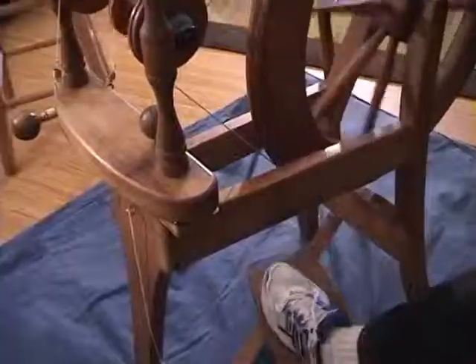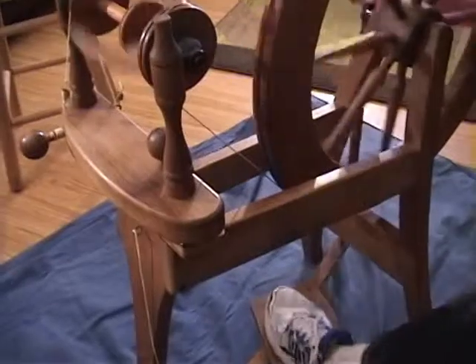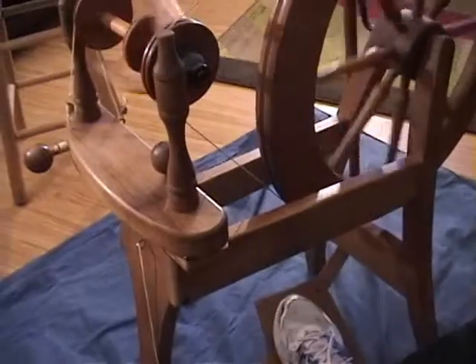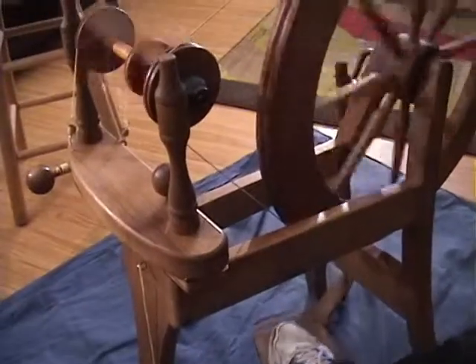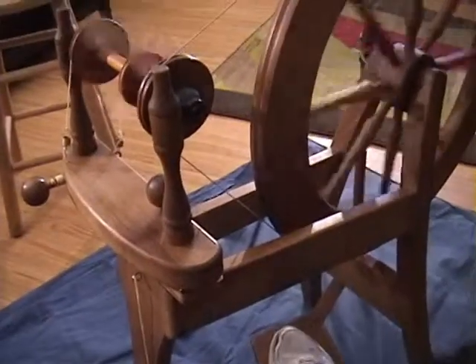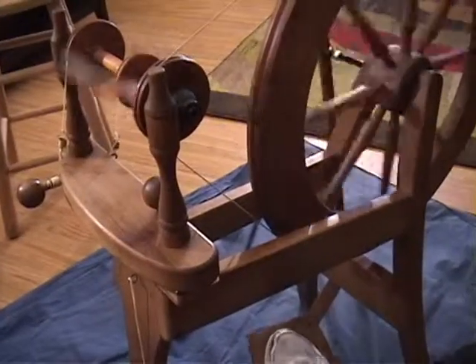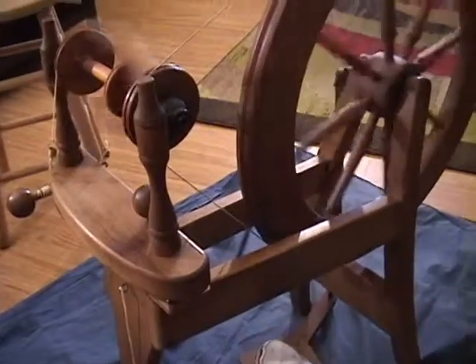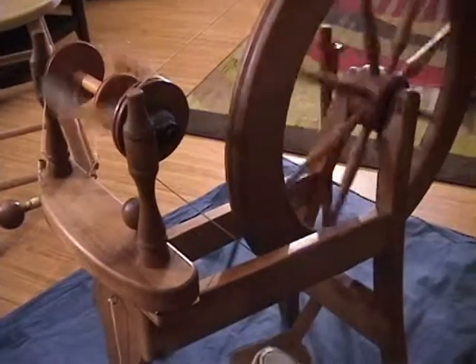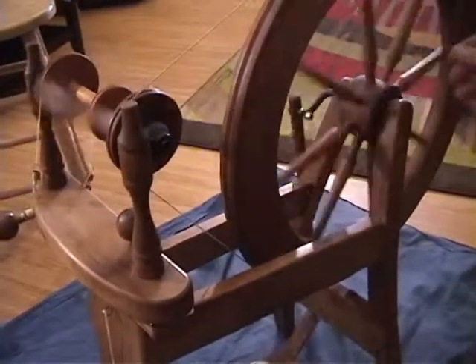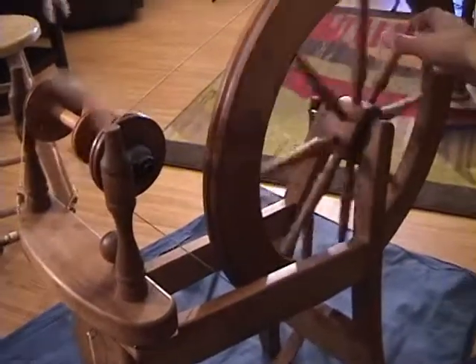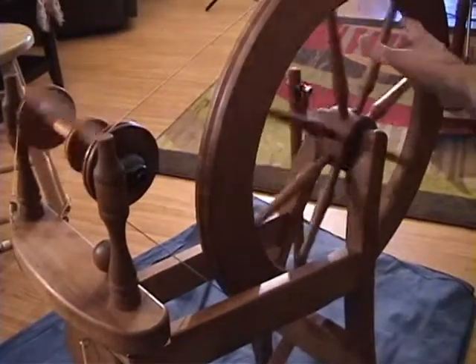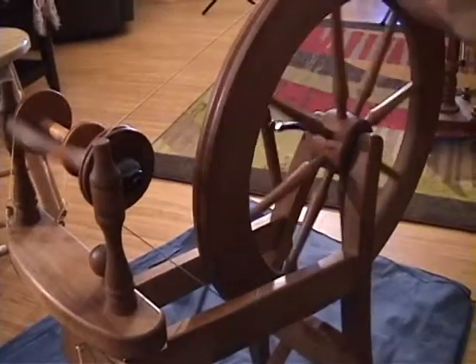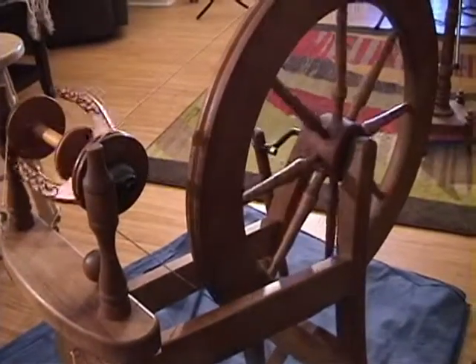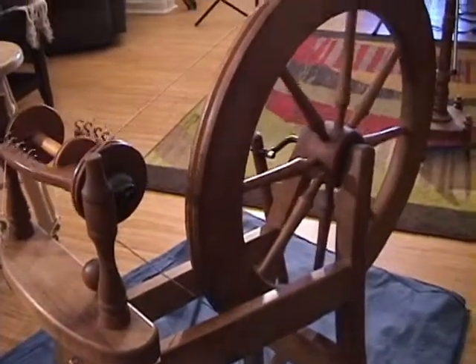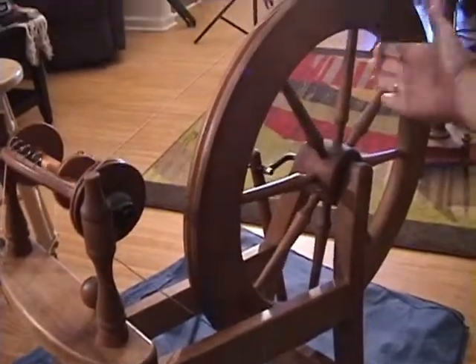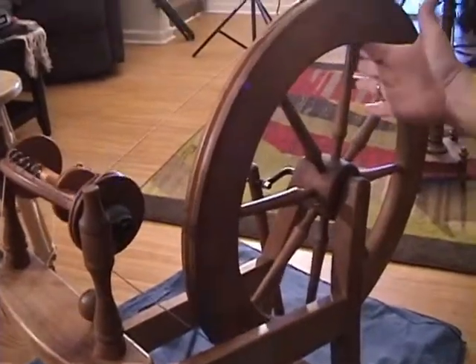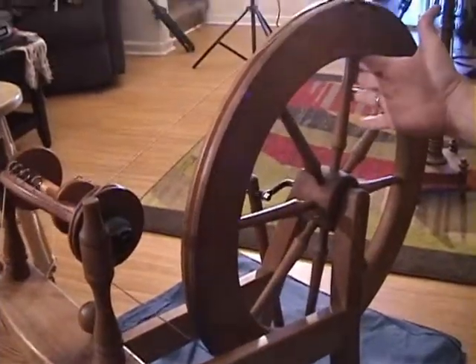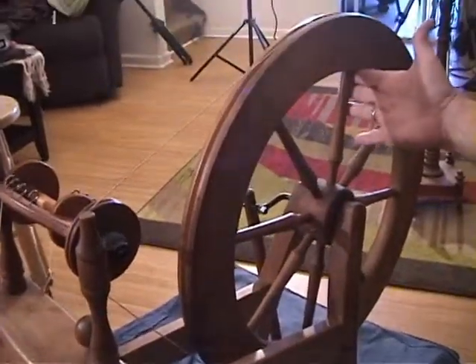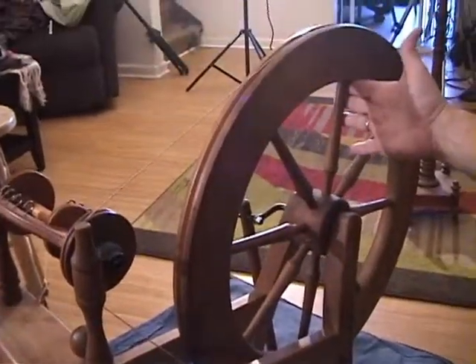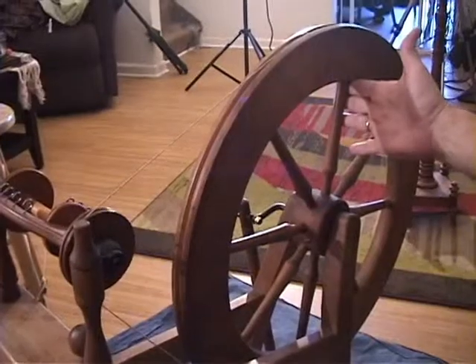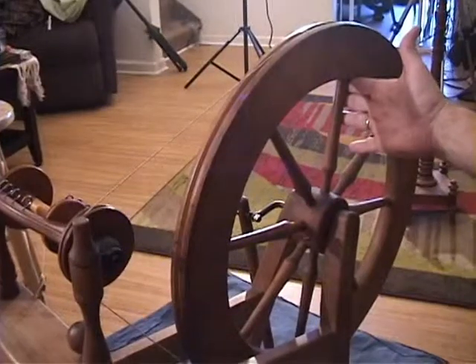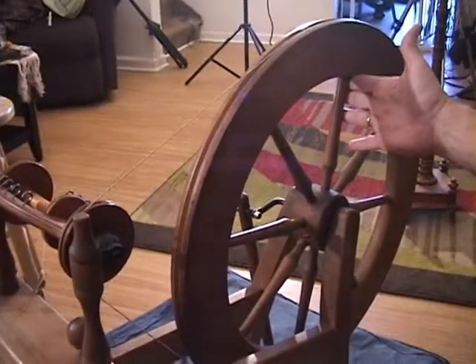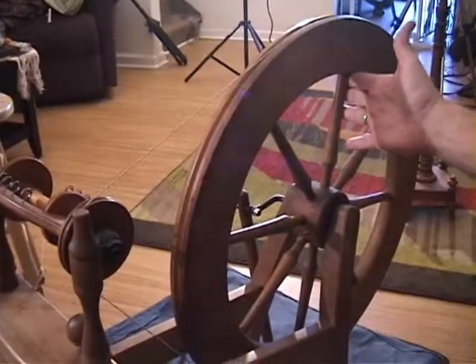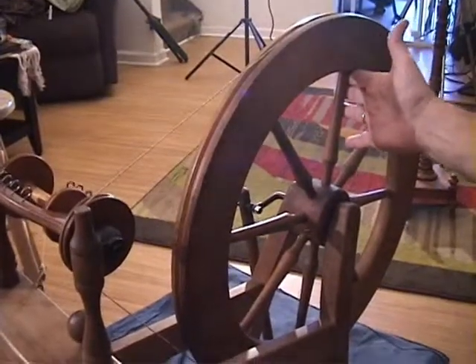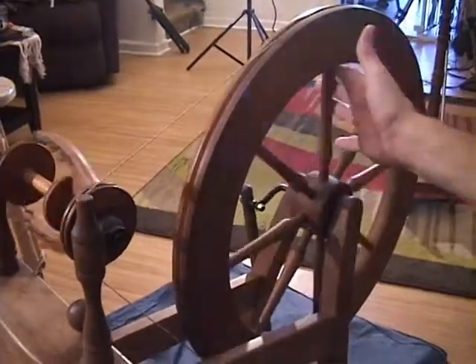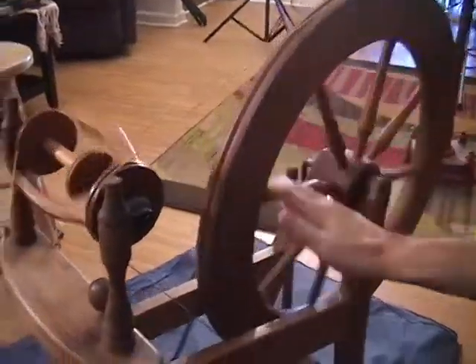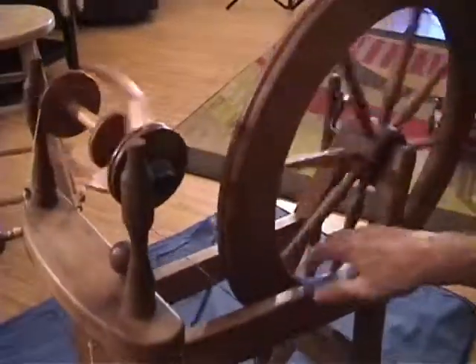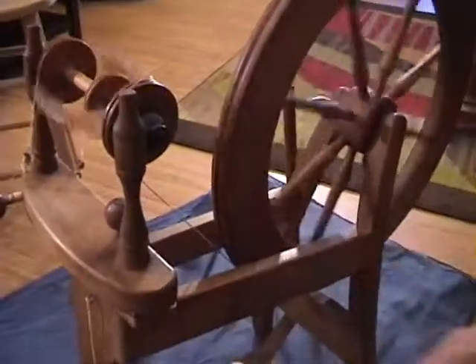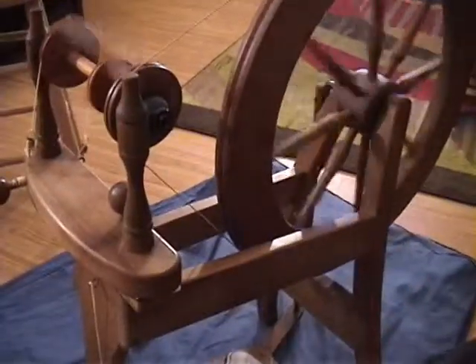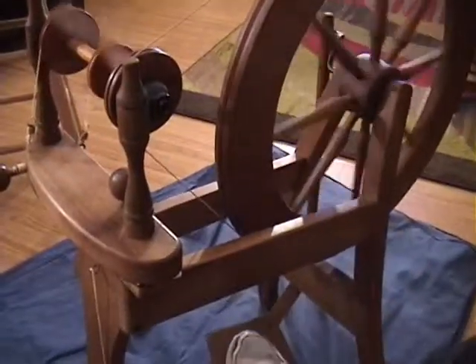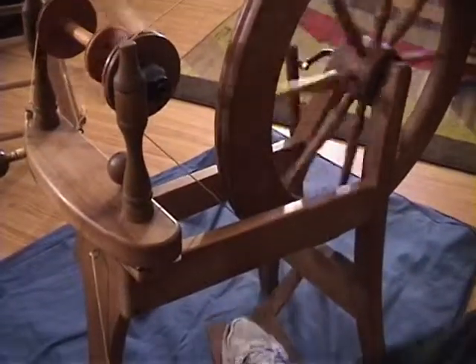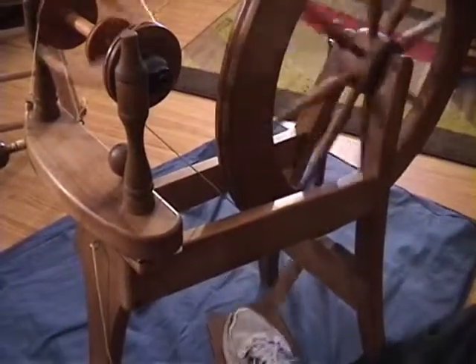So in this lesson we're just talking about treadling counterclockwise. You're just going to give the spin a little push counterclockwise and keep the treadle going.